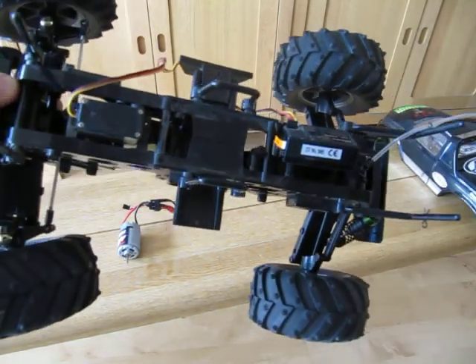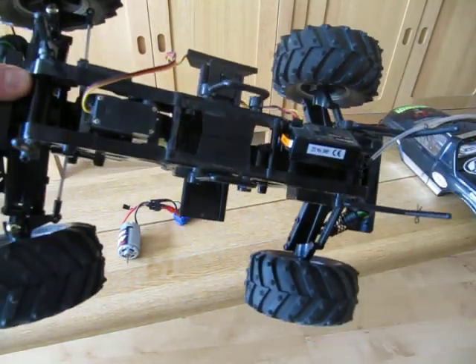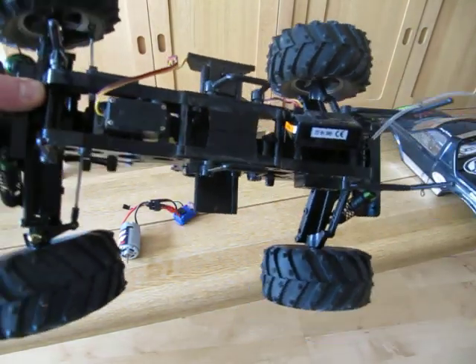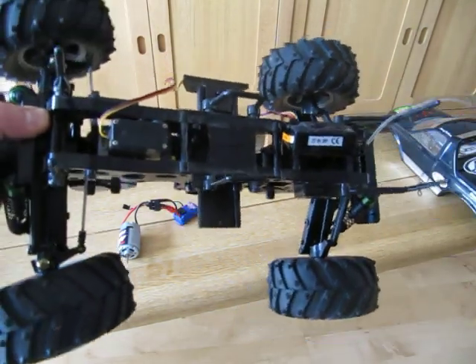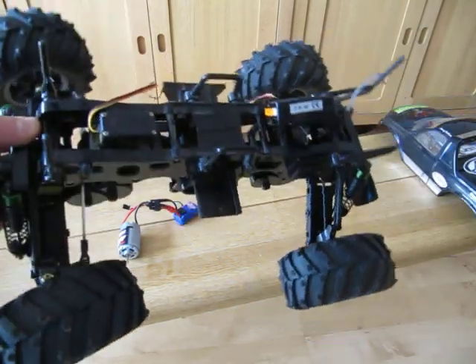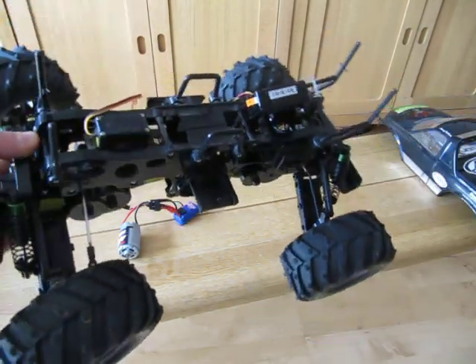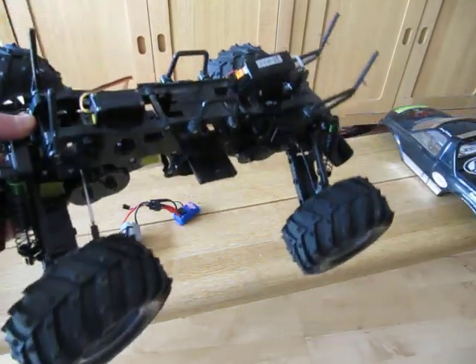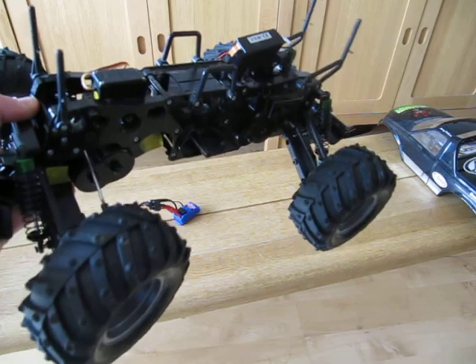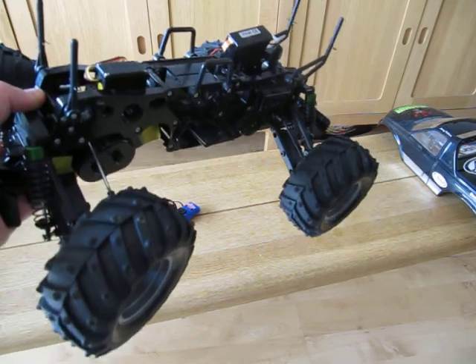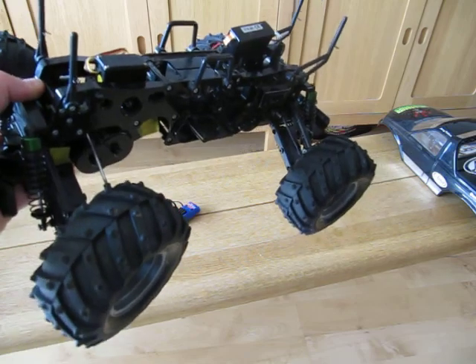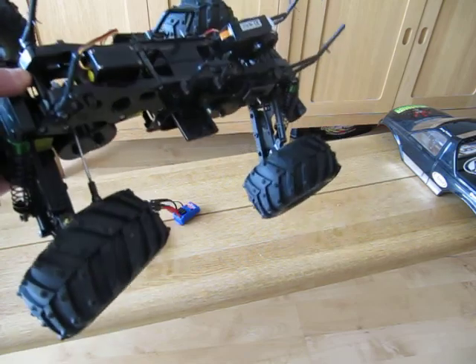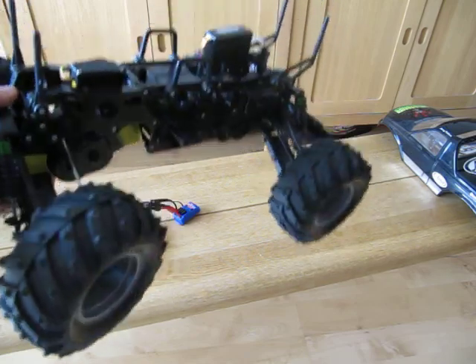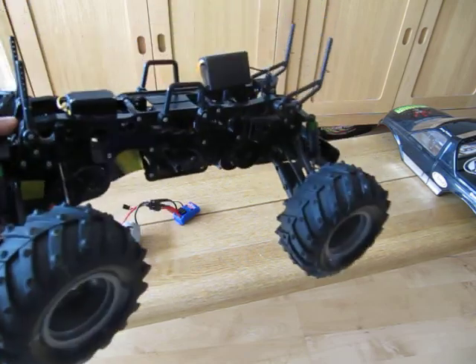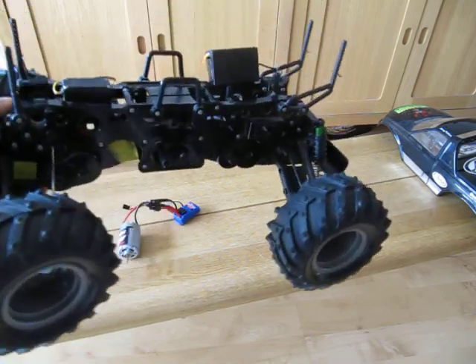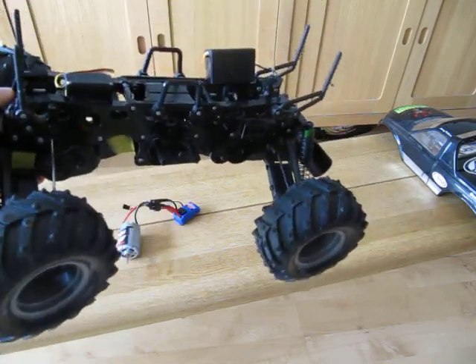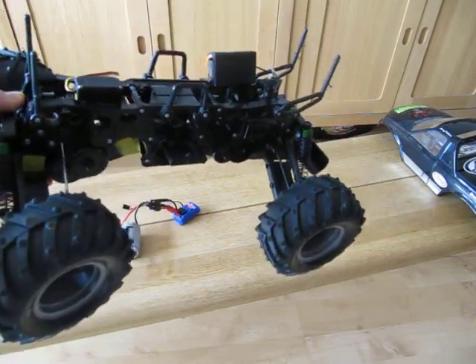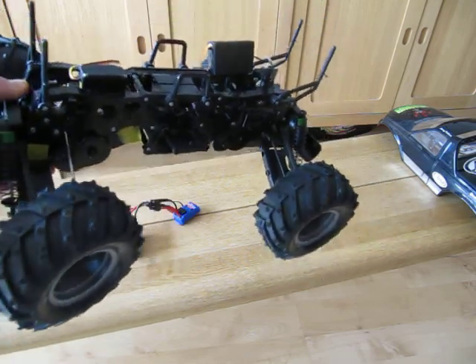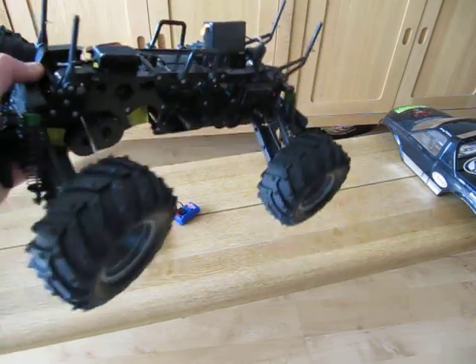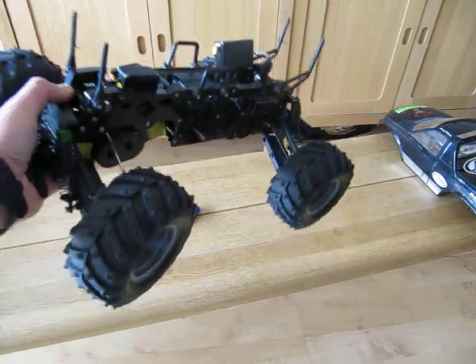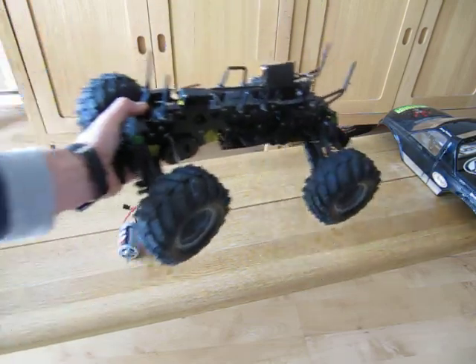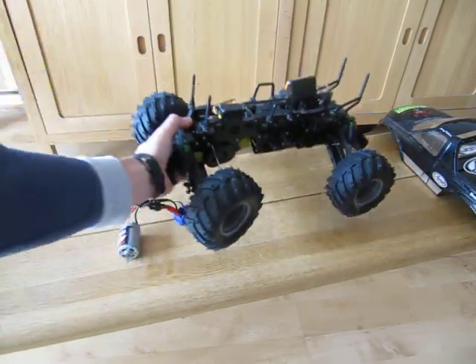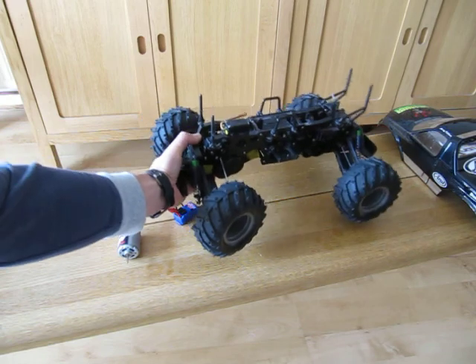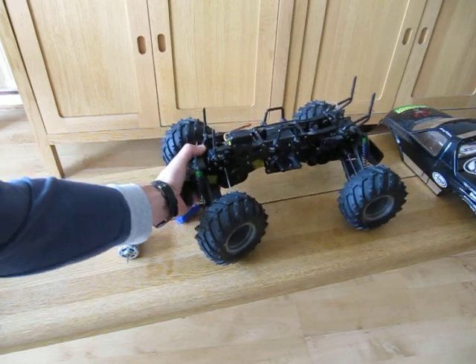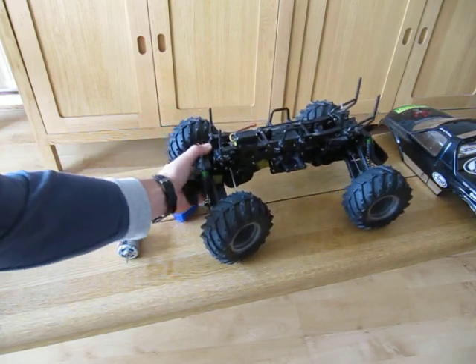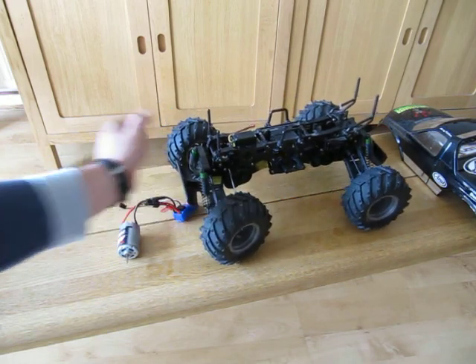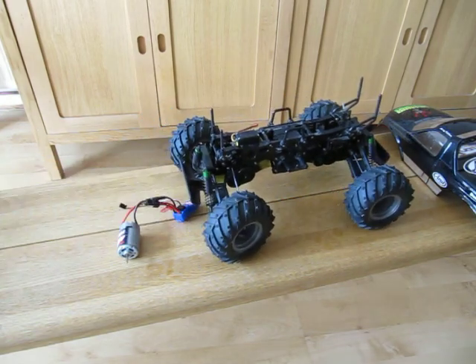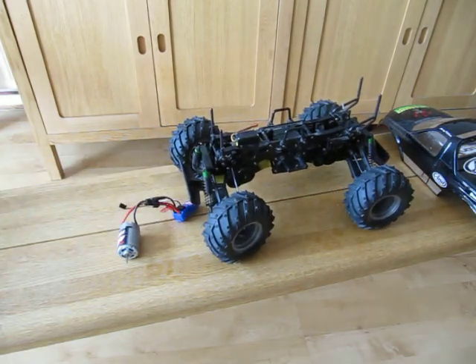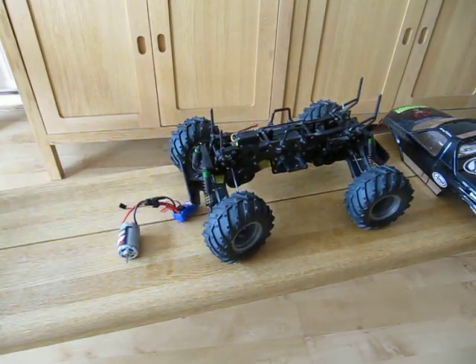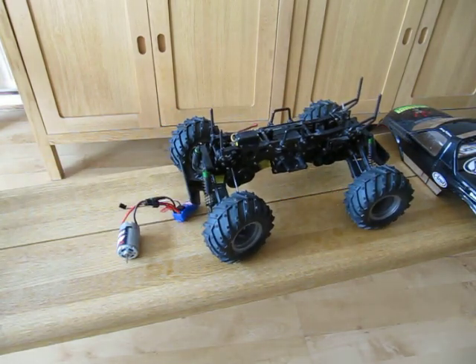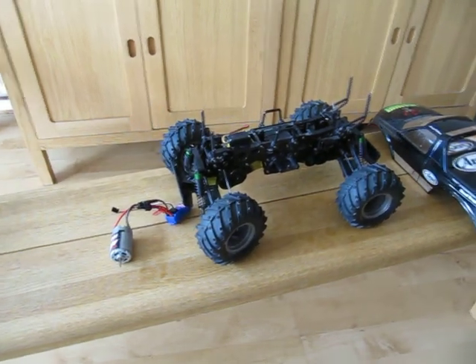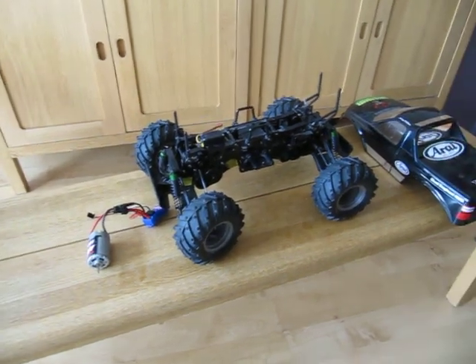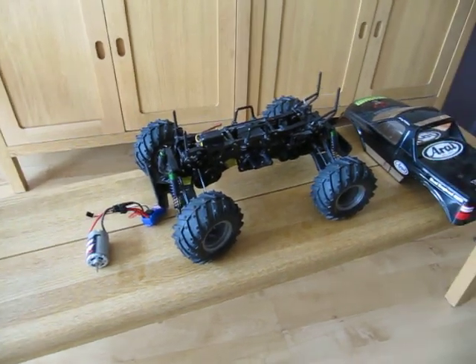I'm going to hopefully finish it today and get it up and running as two wheel drive with the 12-turn motor in it. I'll put a video up as soon as I can — thanks.